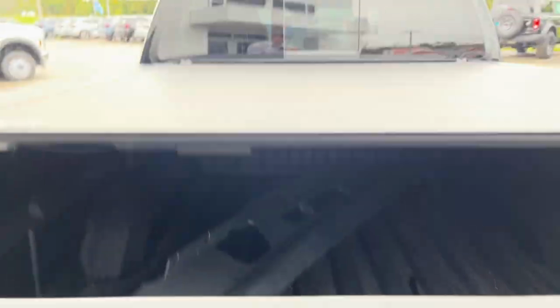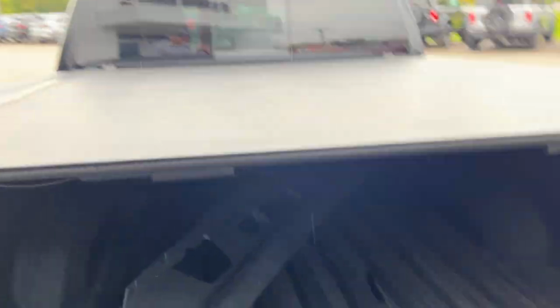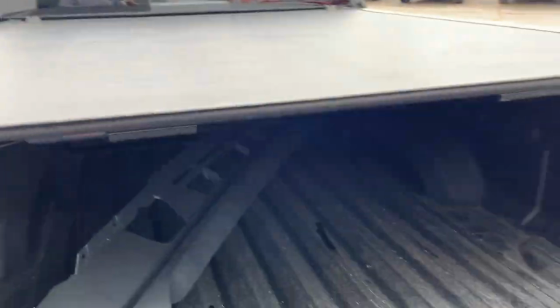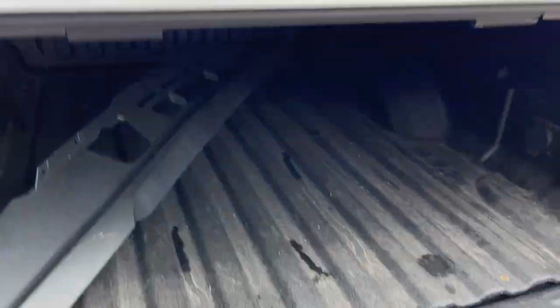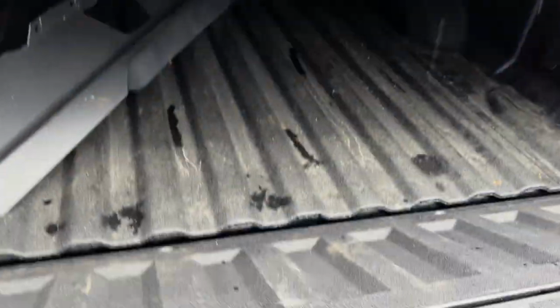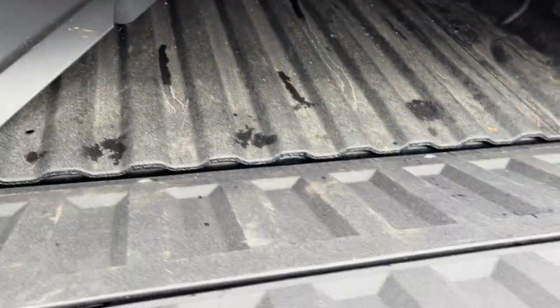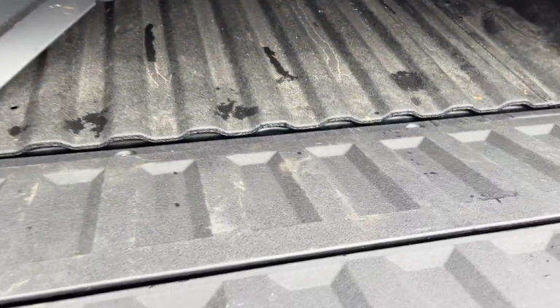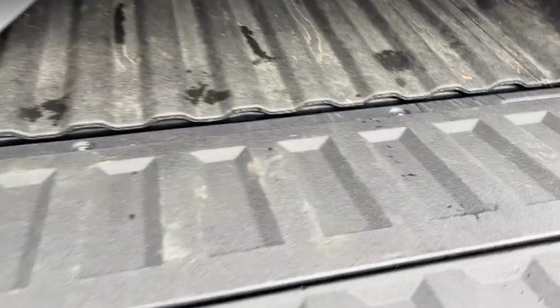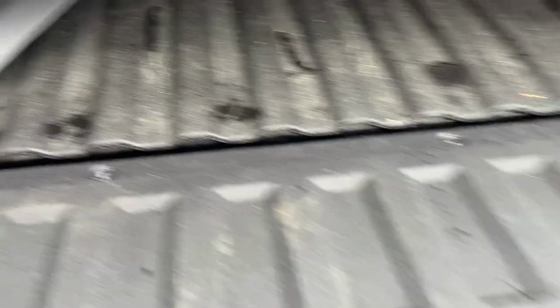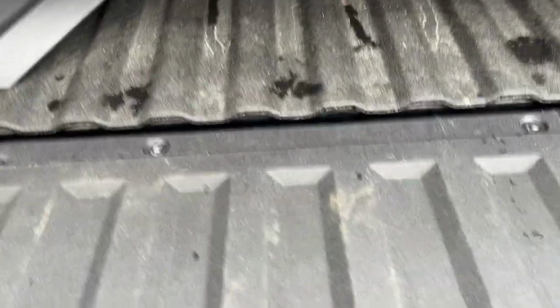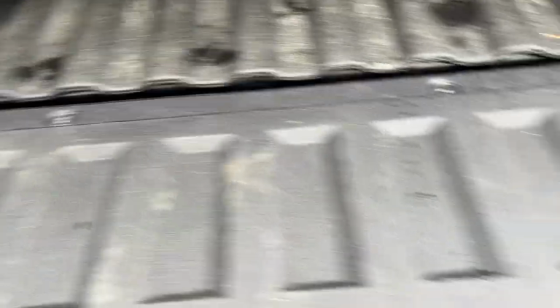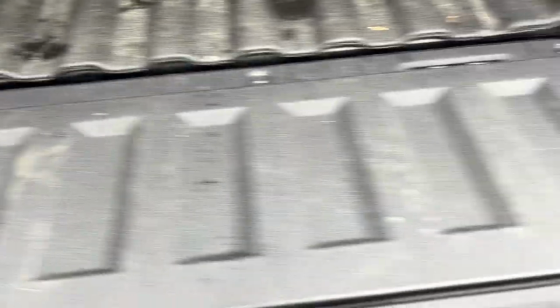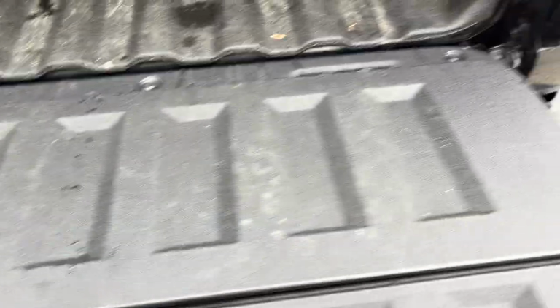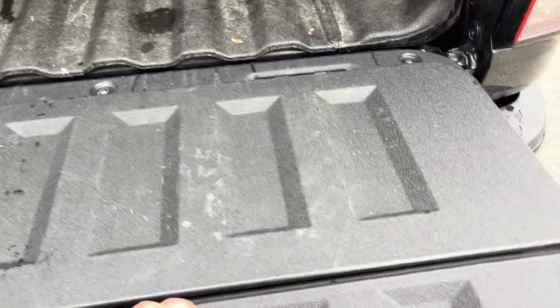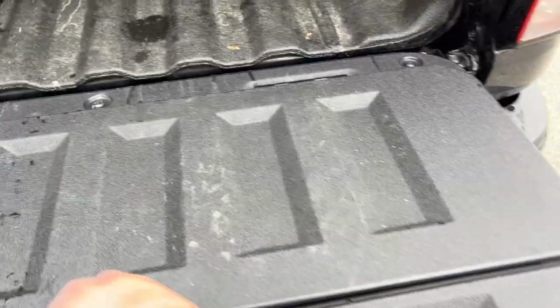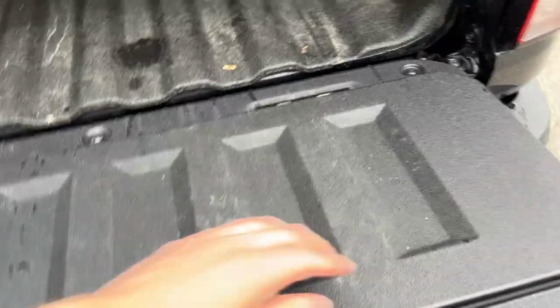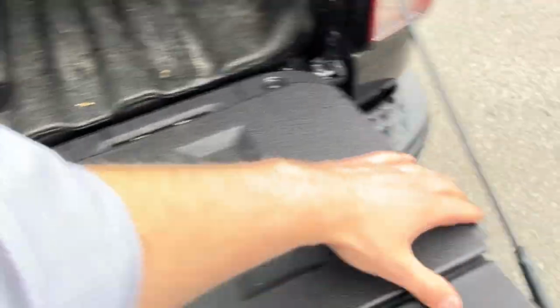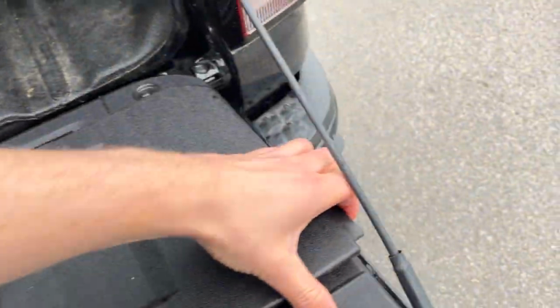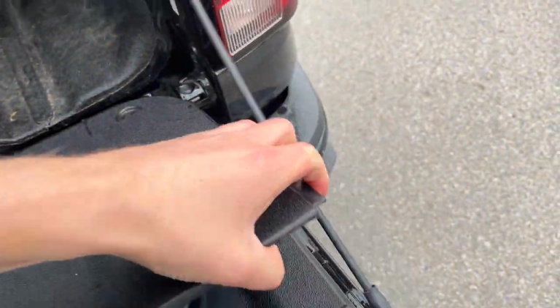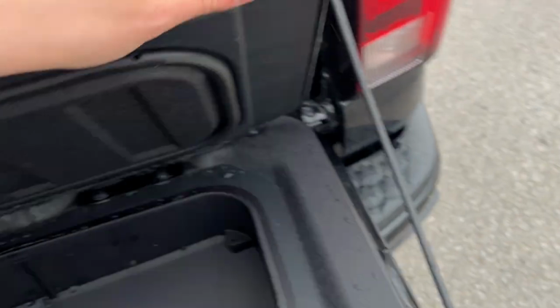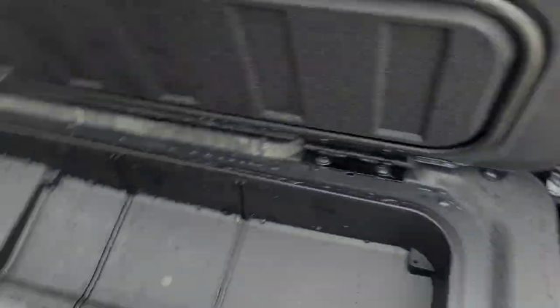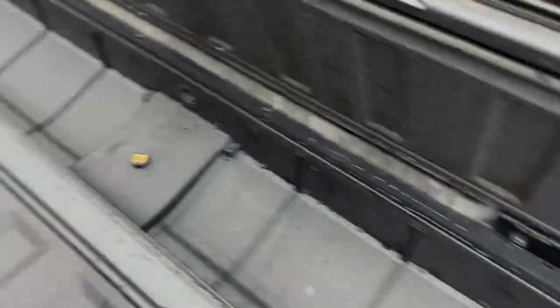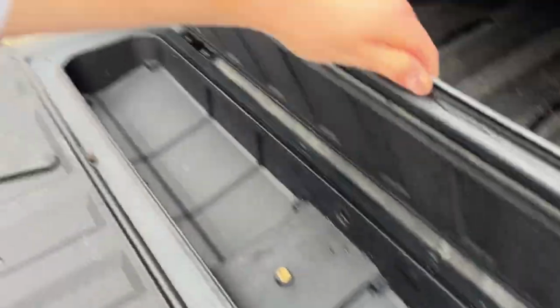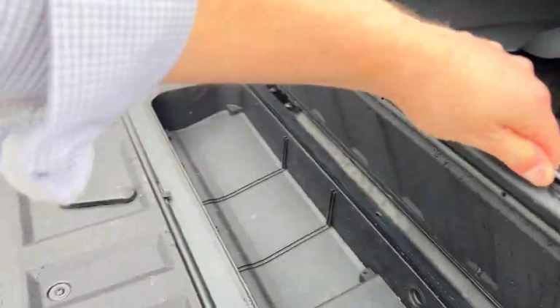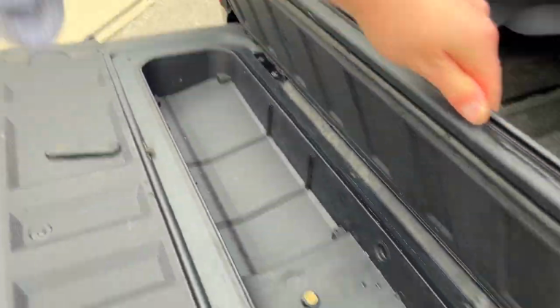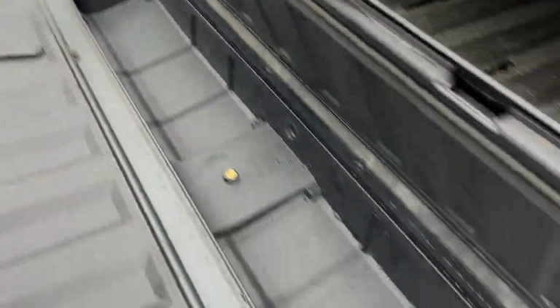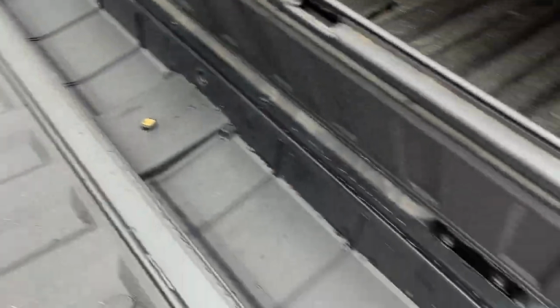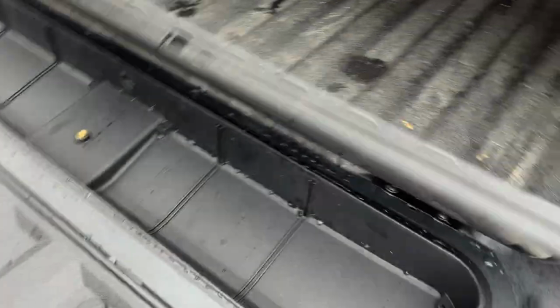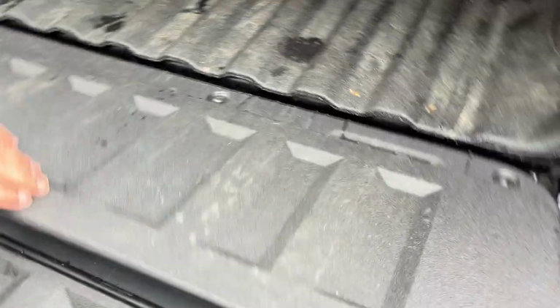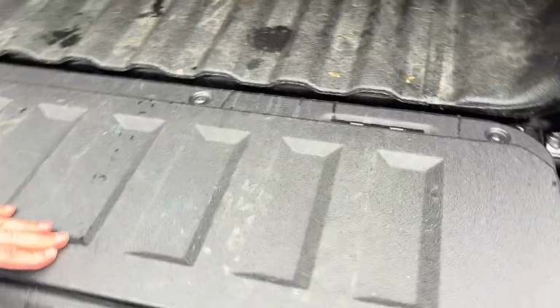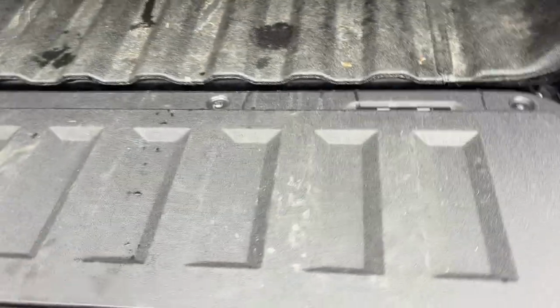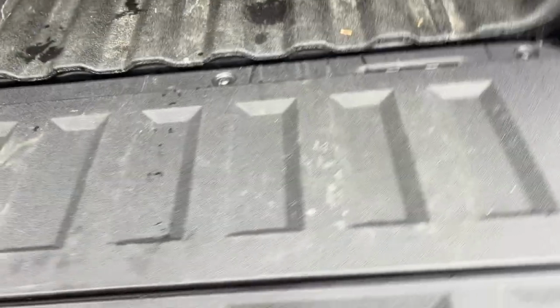And there's also storage in the tailgate, which is kind of a cool feature on here. I'll show you what that looks like — you do have some storage in the tailgate, which is really neat.